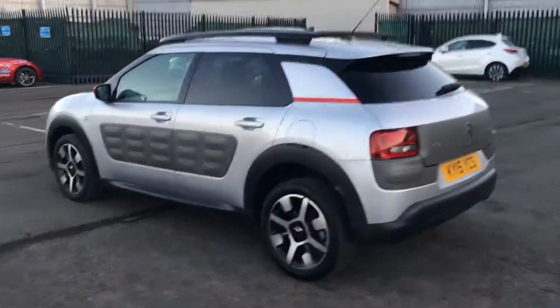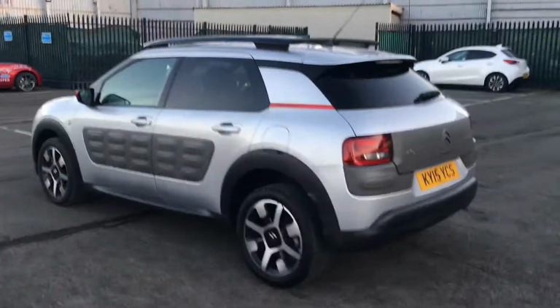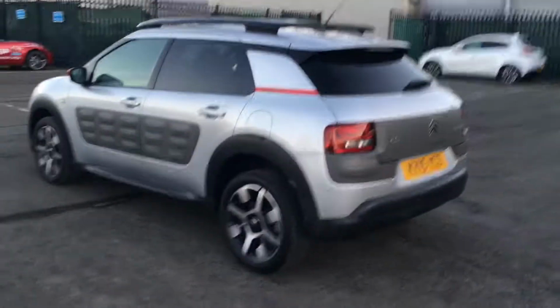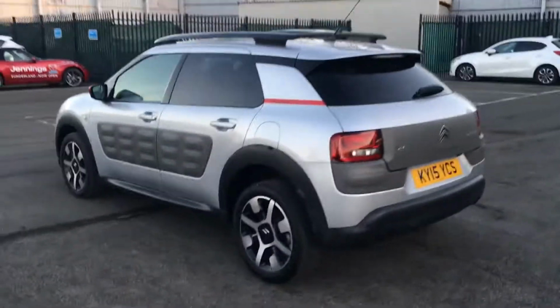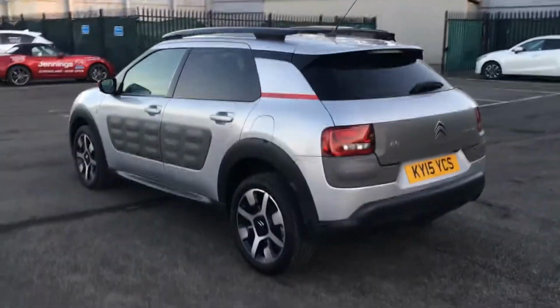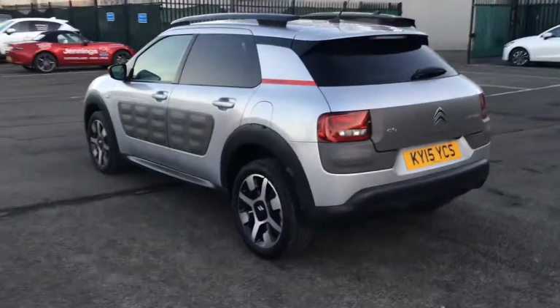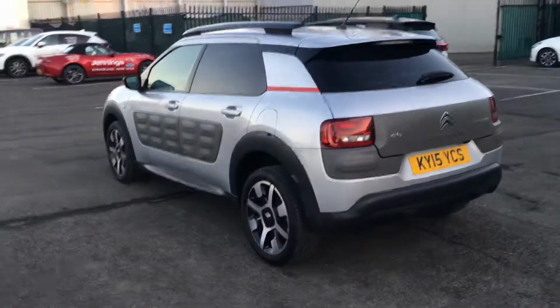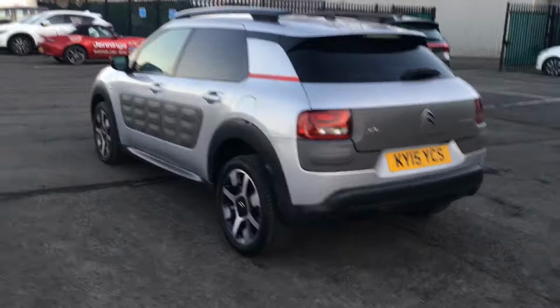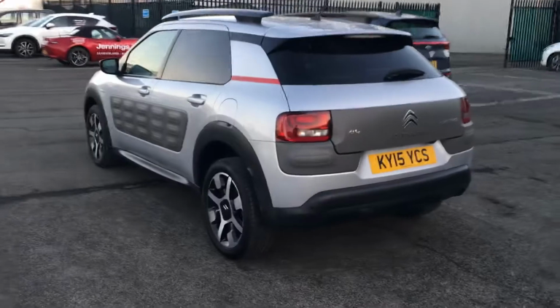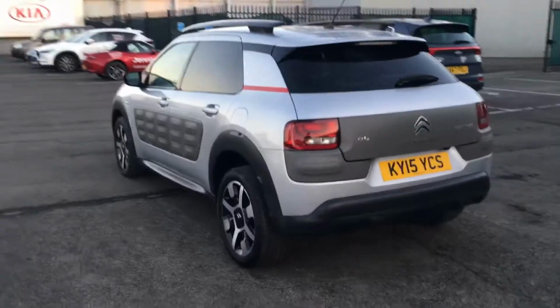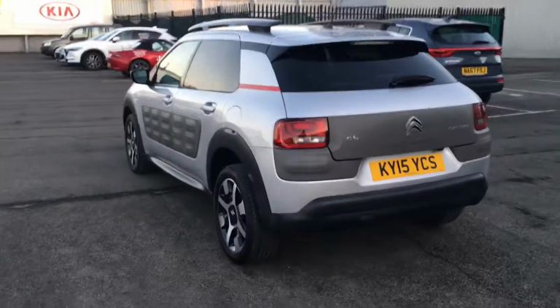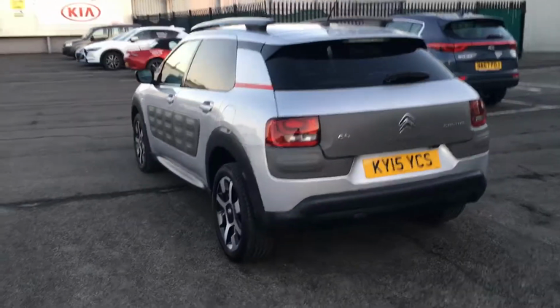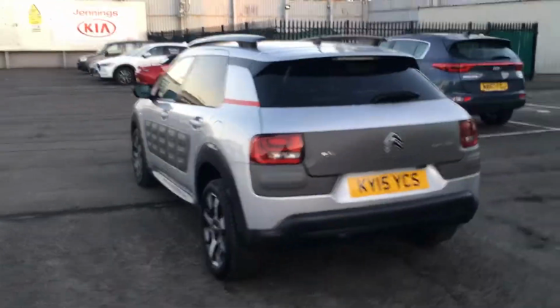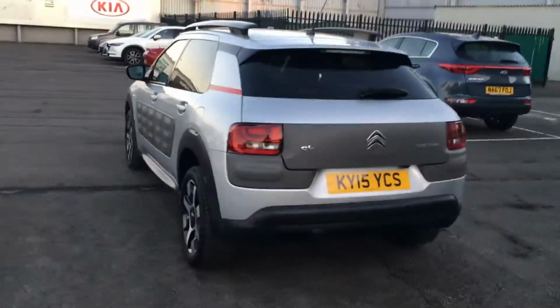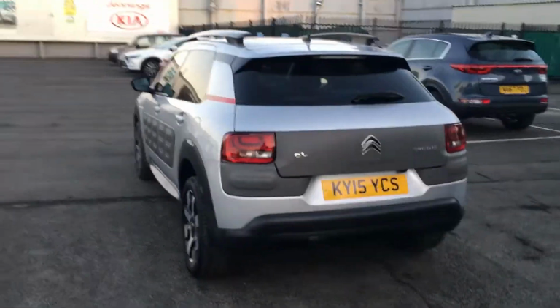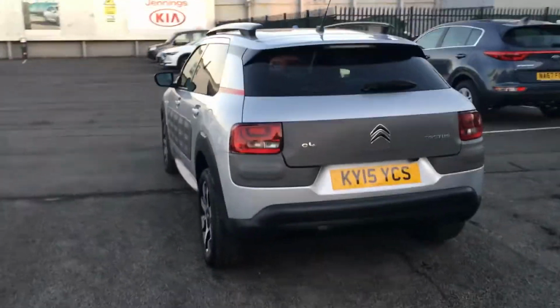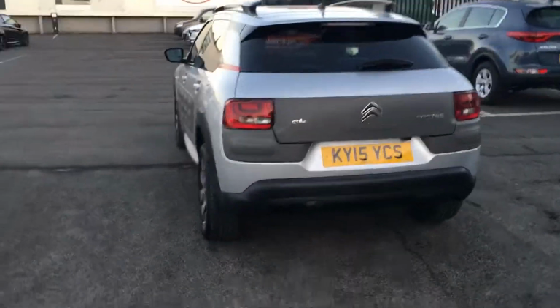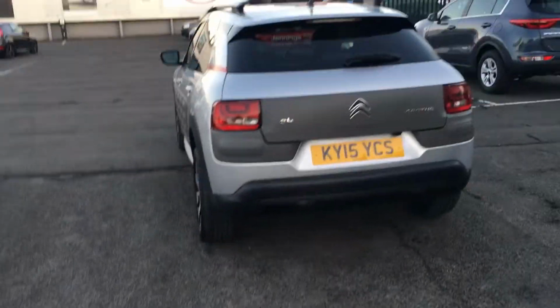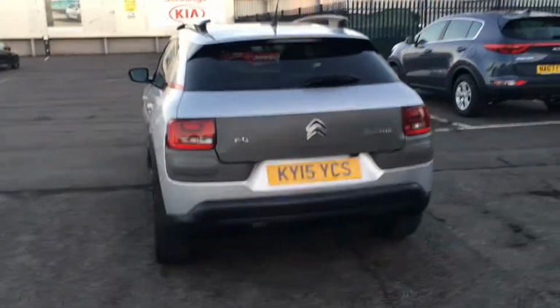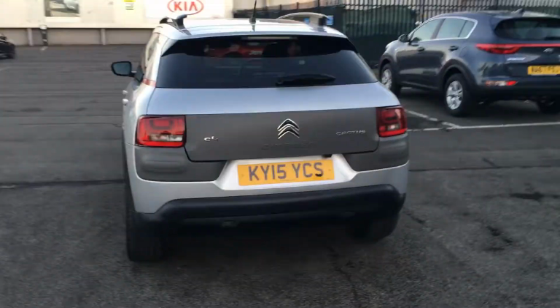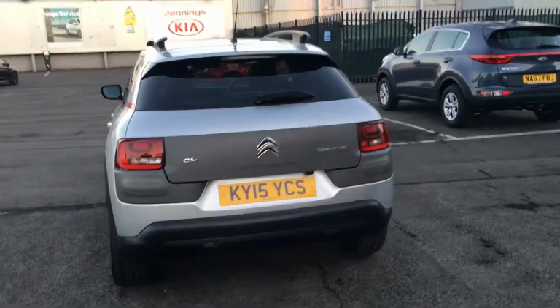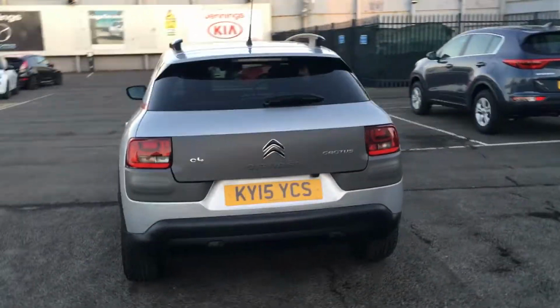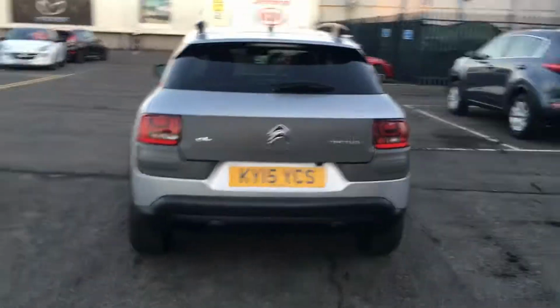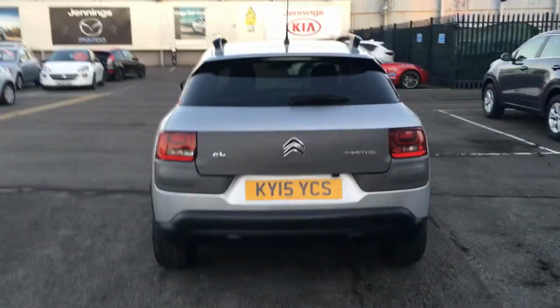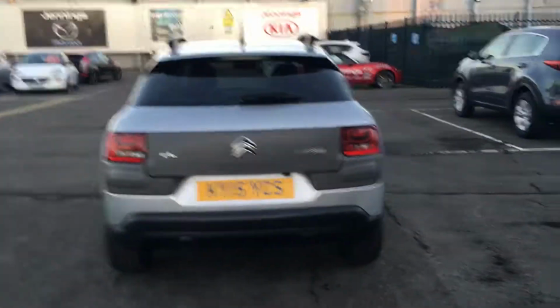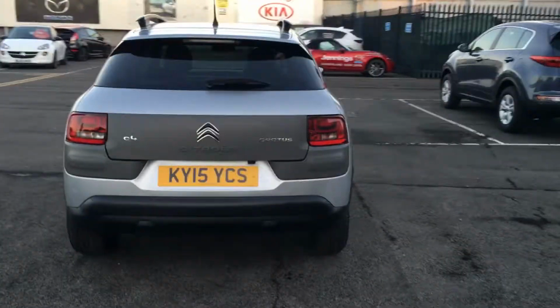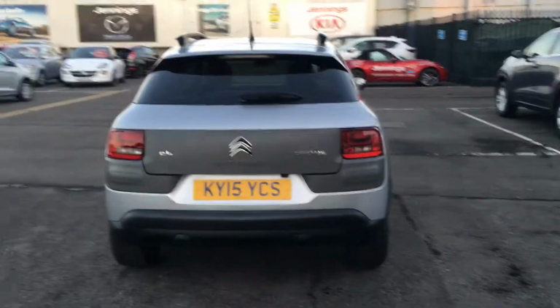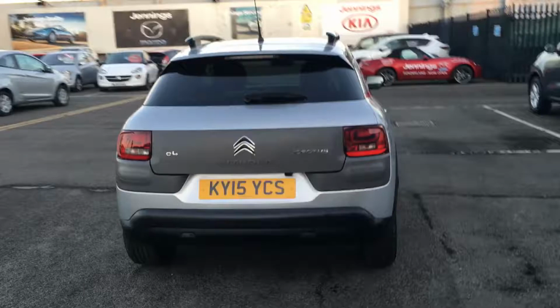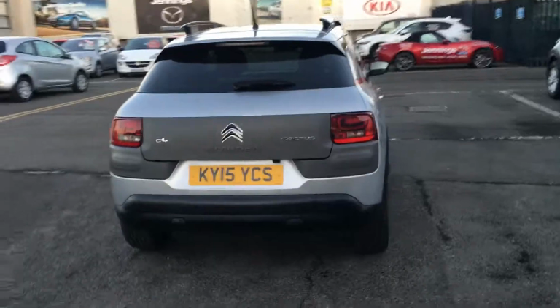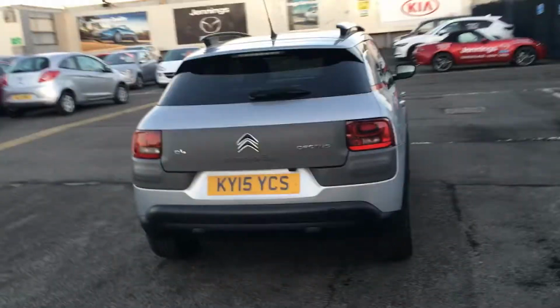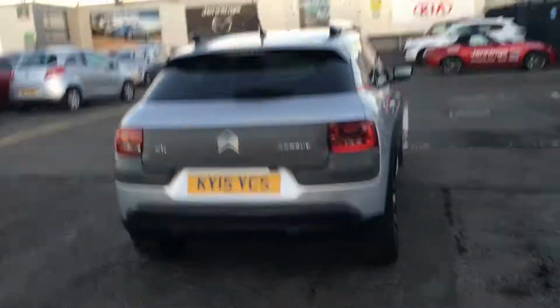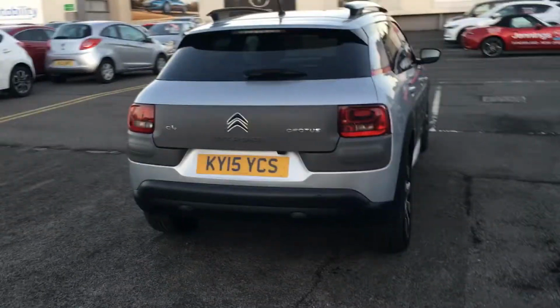It's a fantastic family car and perfect for parking in supermarket car parks with the innovative air bump technology that's on this Citroen.